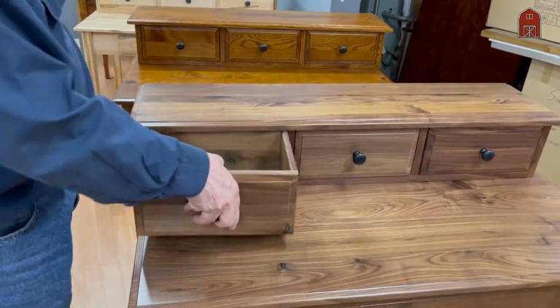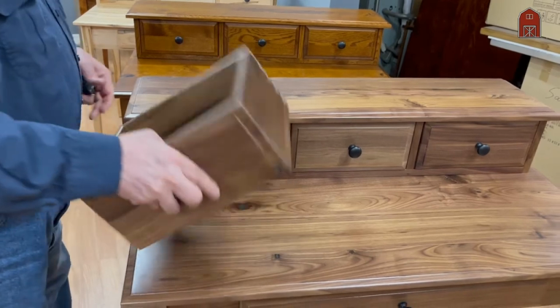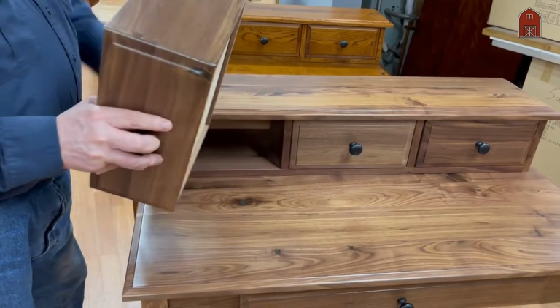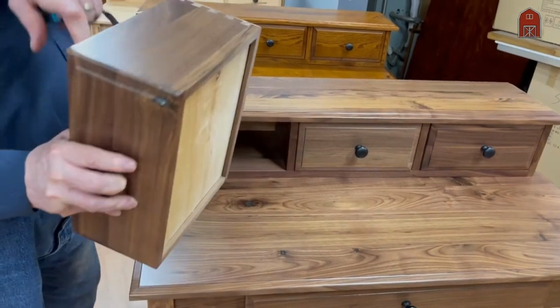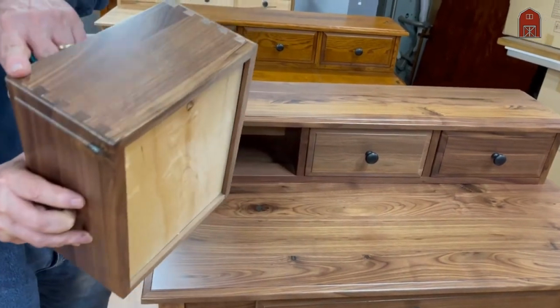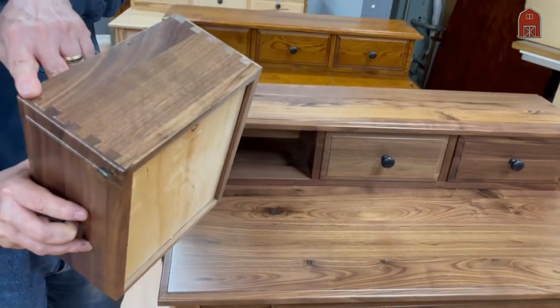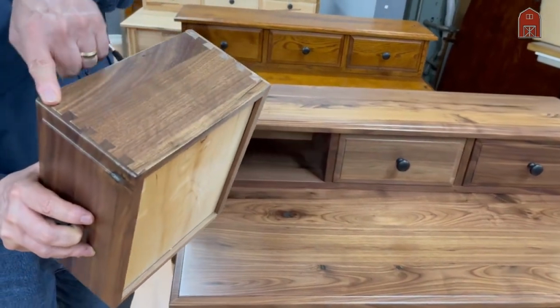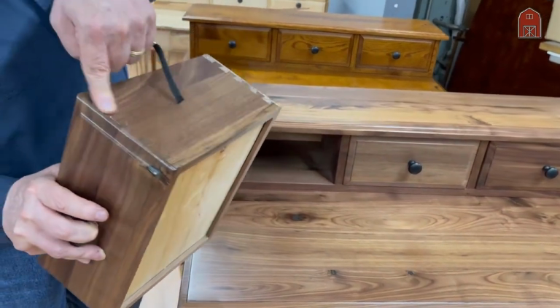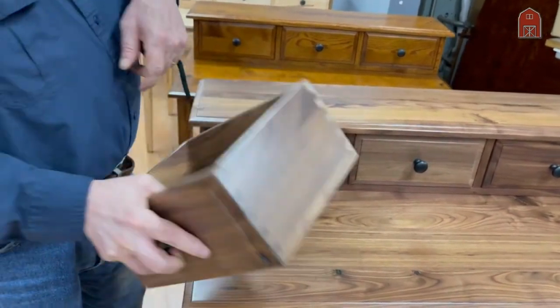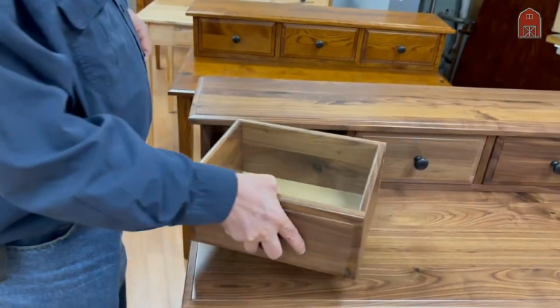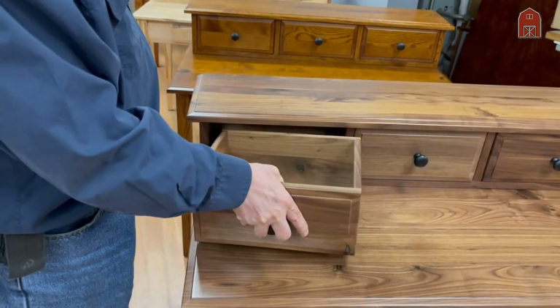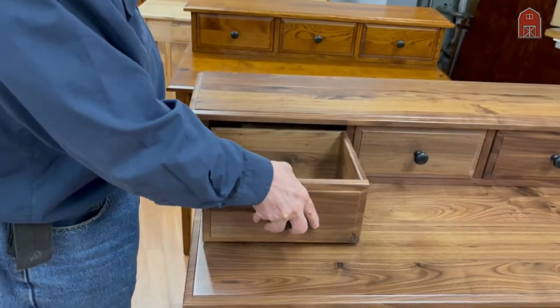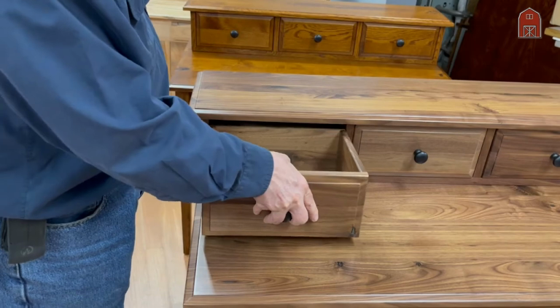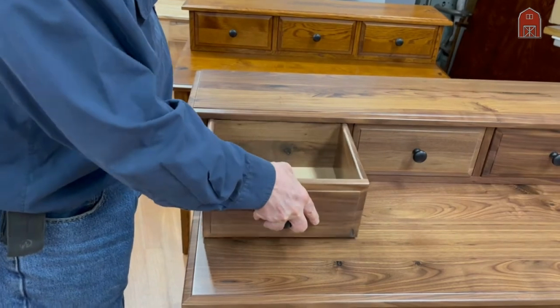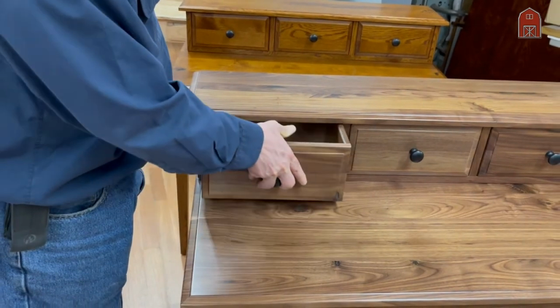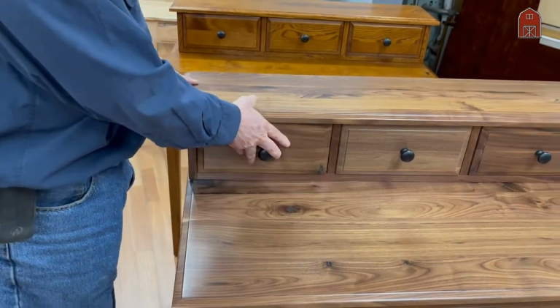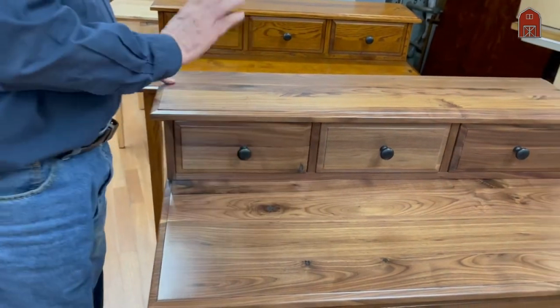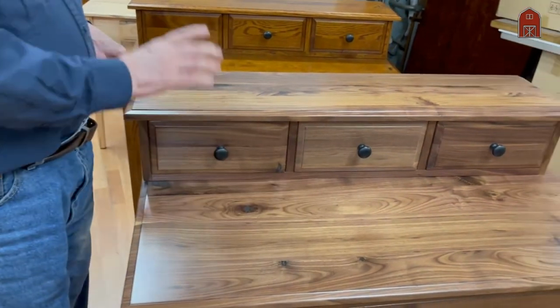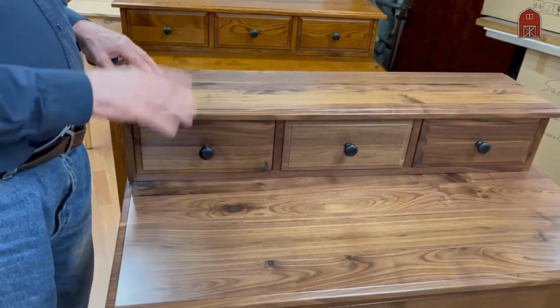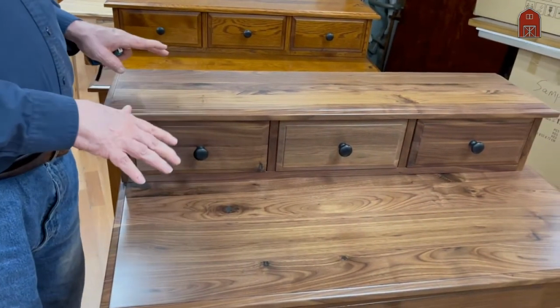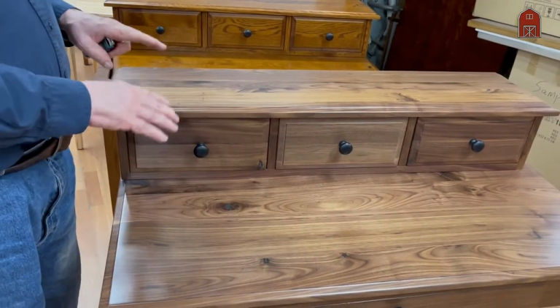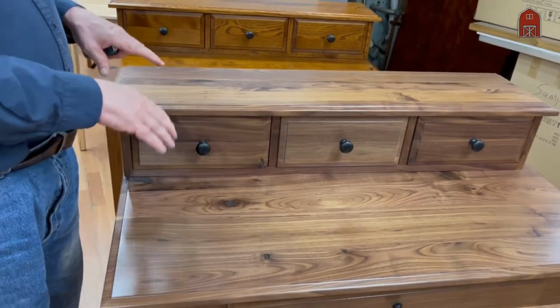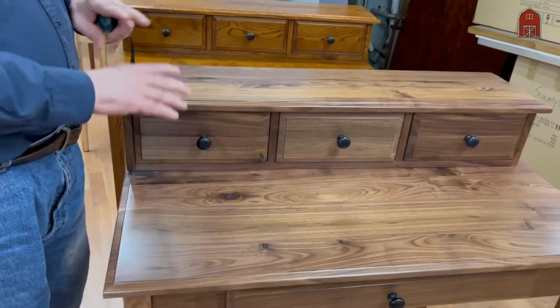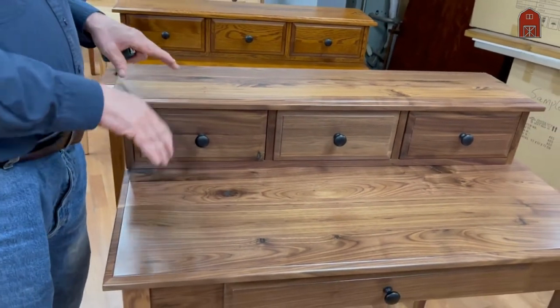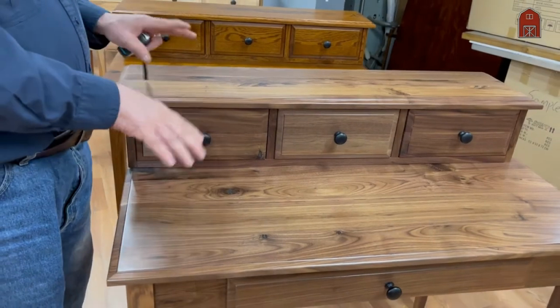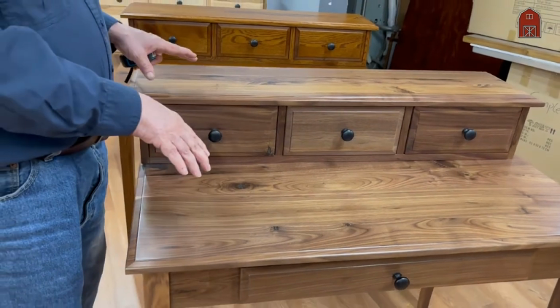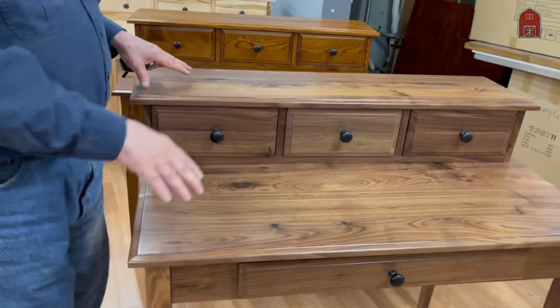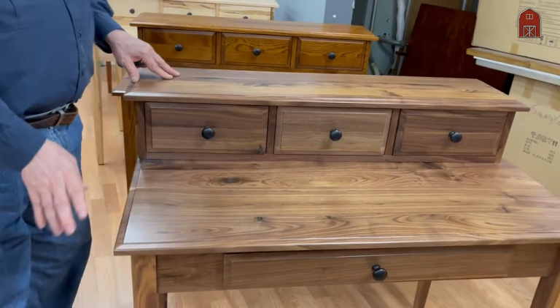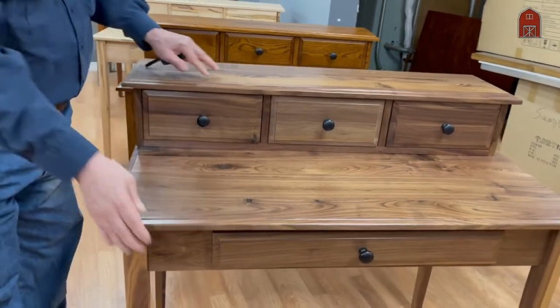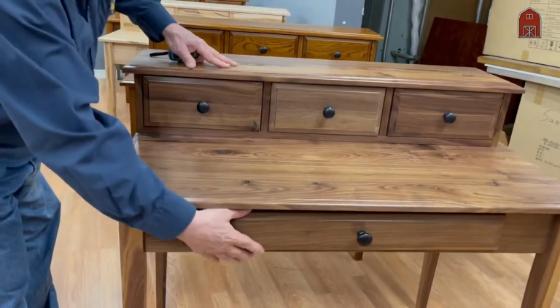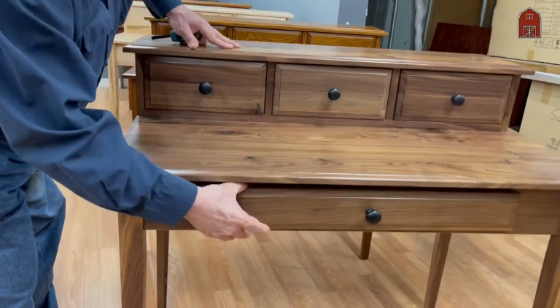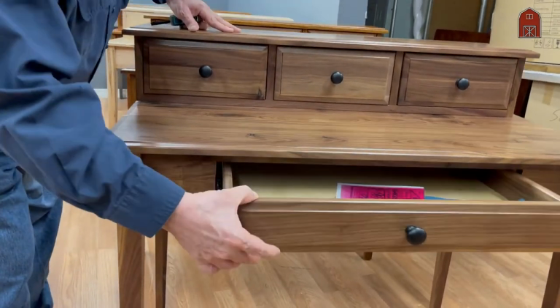Our drawers are fully dovetail jointed throughout, even the small drawers. The first one is solid American black walnut — no veneer, no particle board, no press board. Solid walnut throughout.